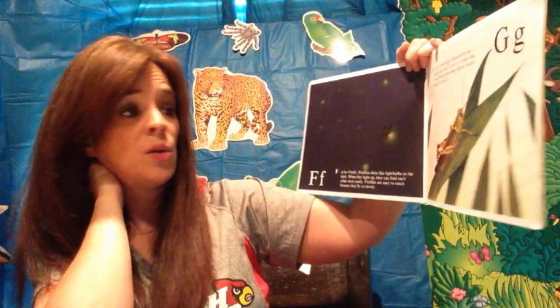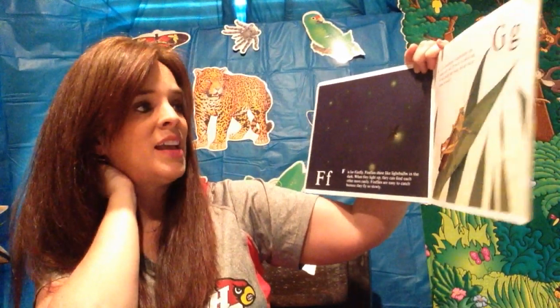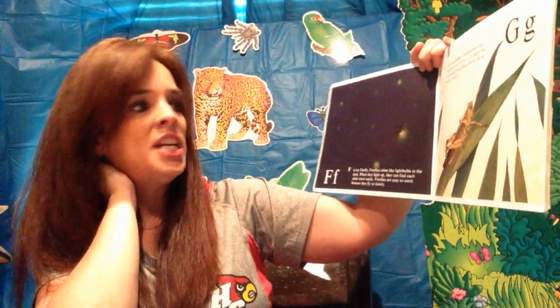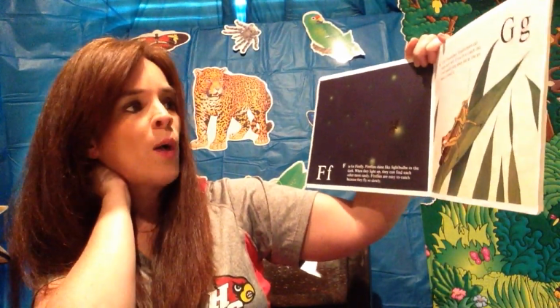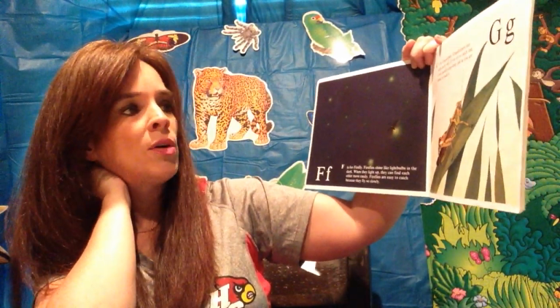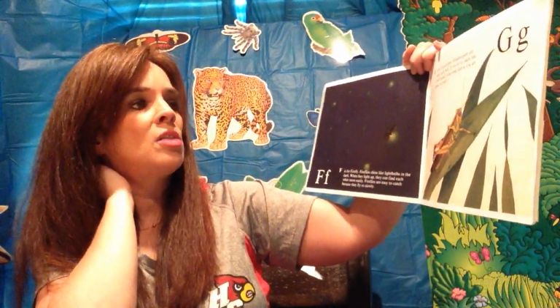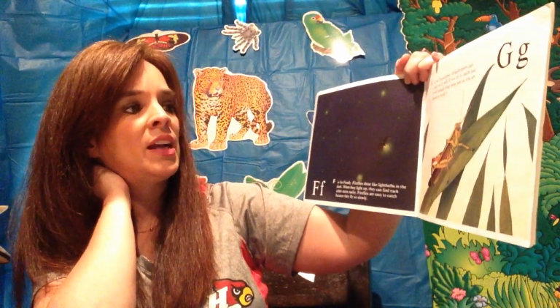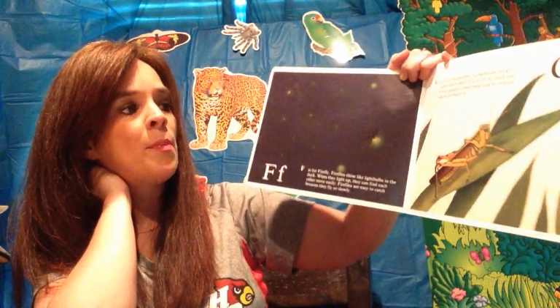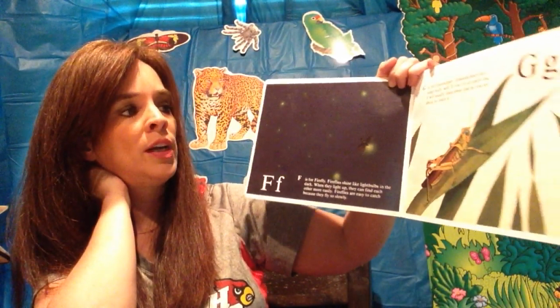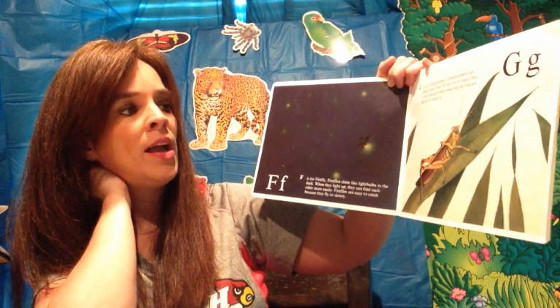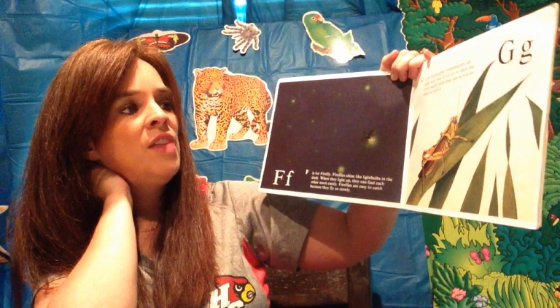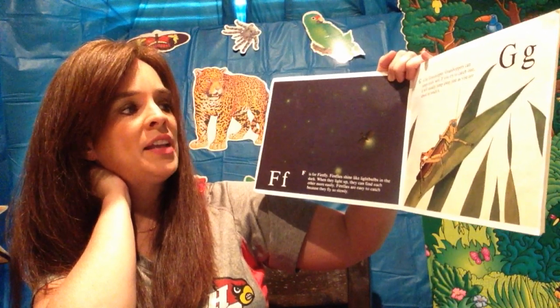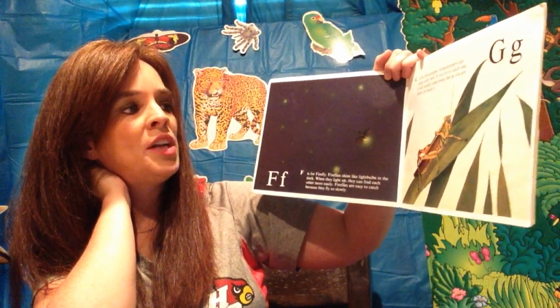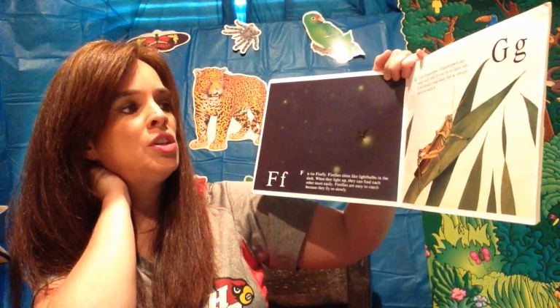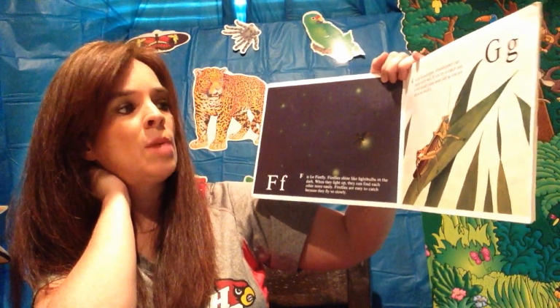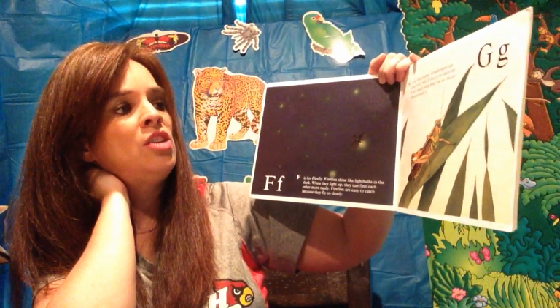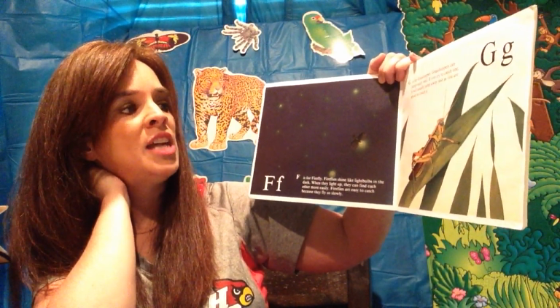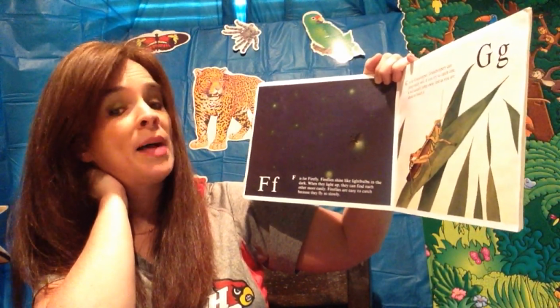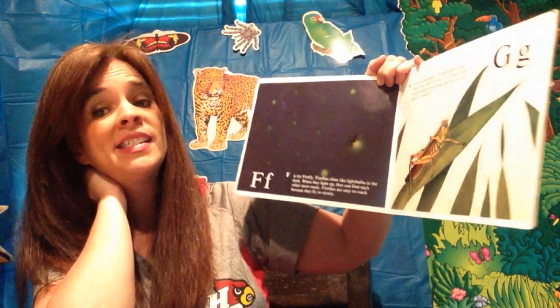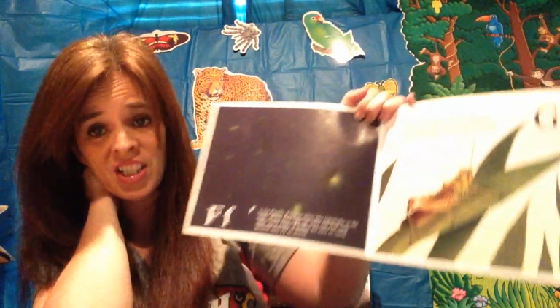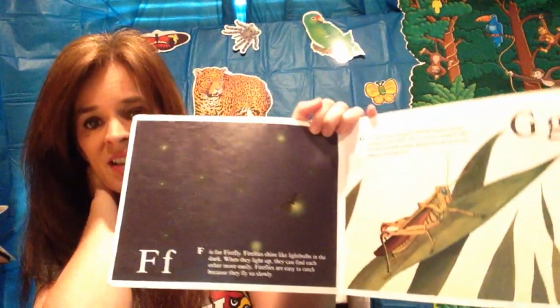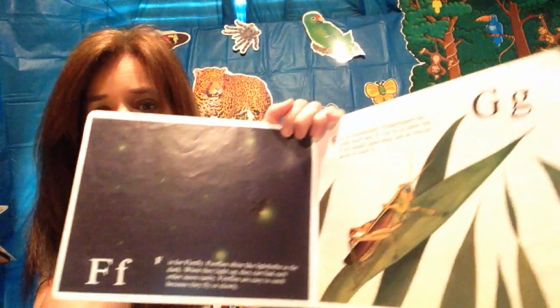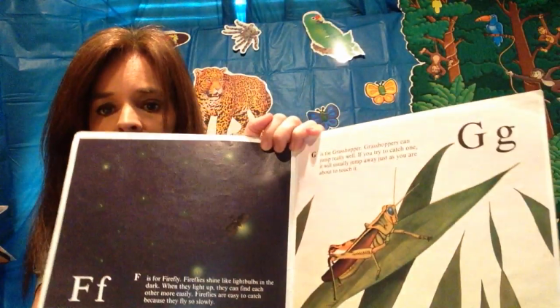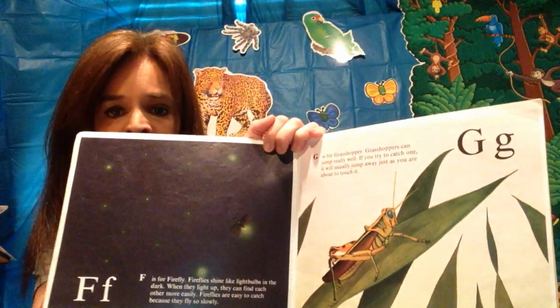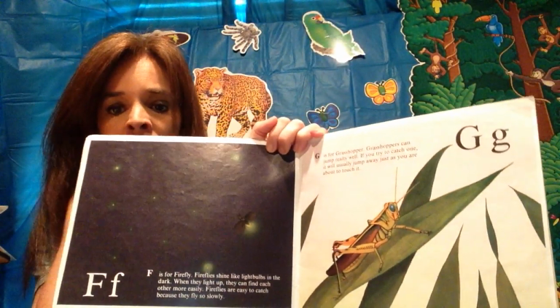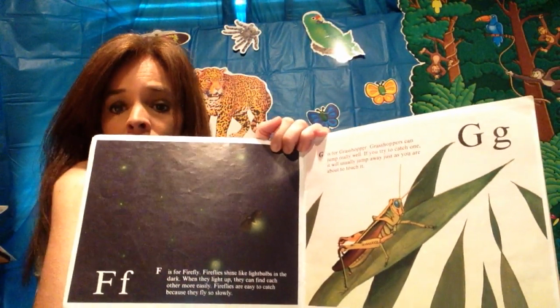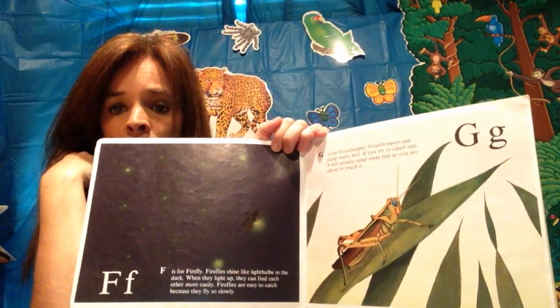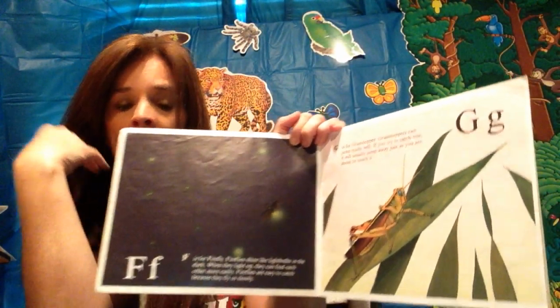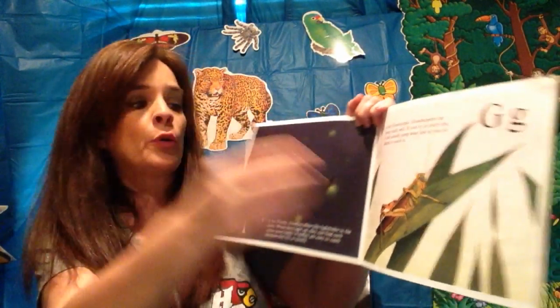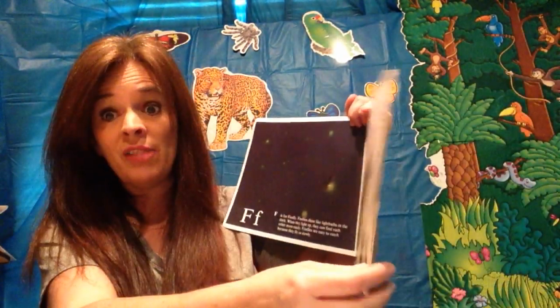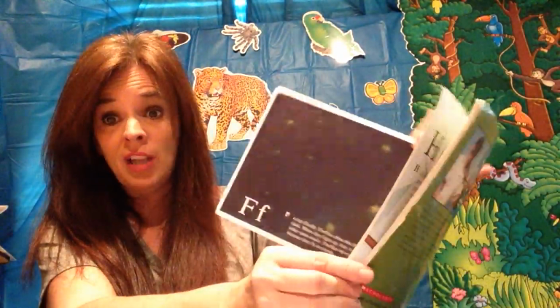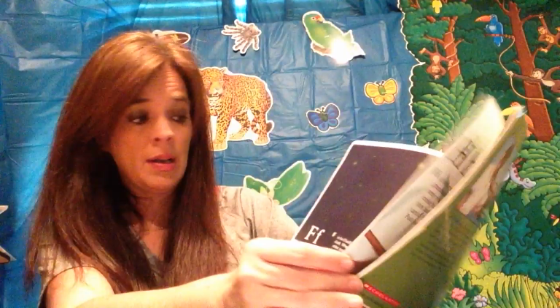G is for grasshopper. A grasshopper can jump really well. If you try to catch one, it will usually jump away just as you're about to touch it. Do y'all catch grasshoppers outside, or fireflies, or lightning bugs?